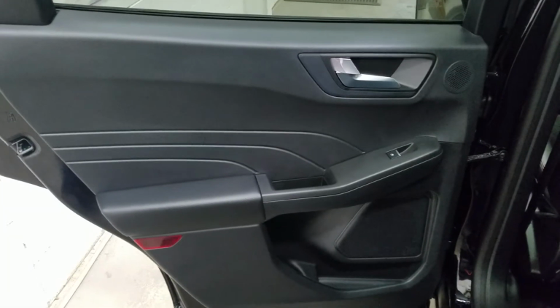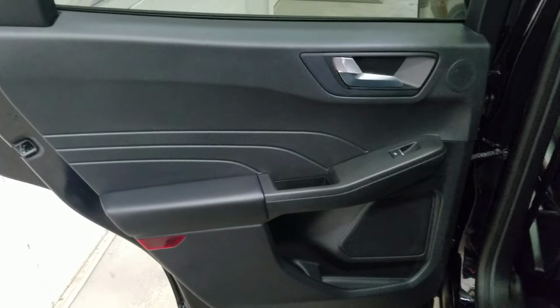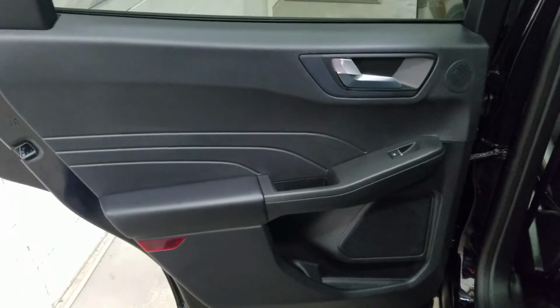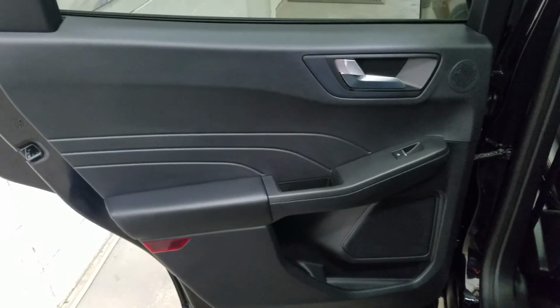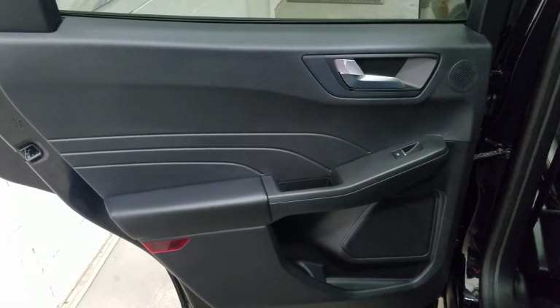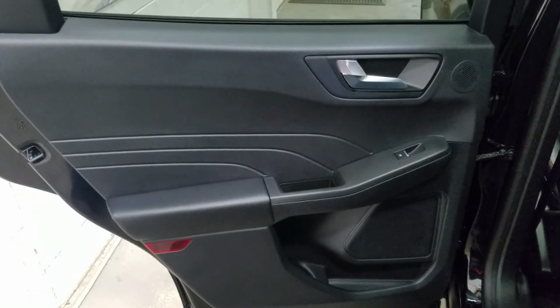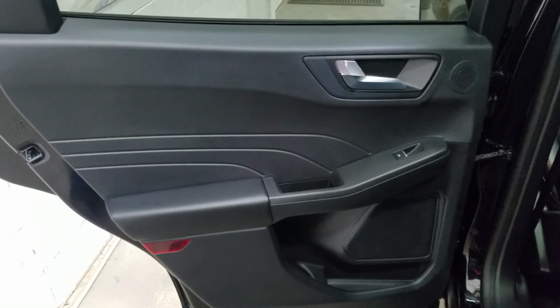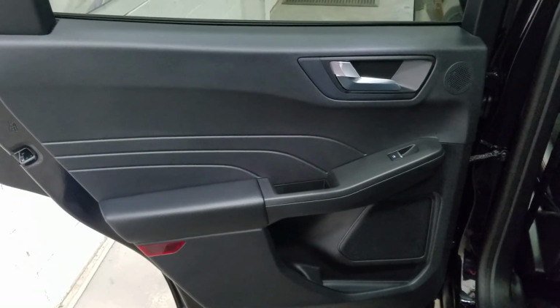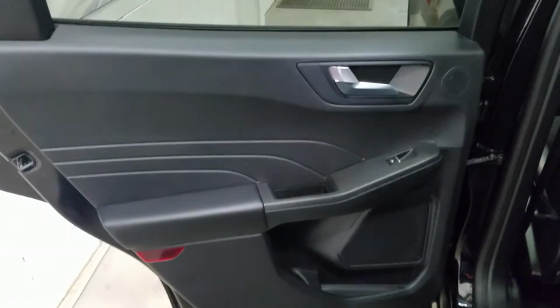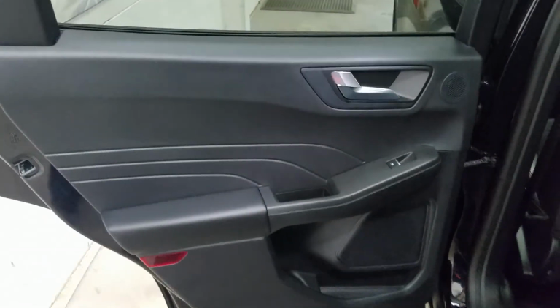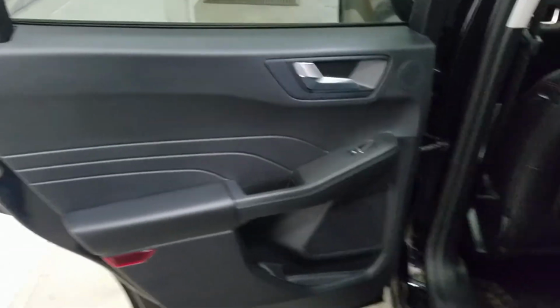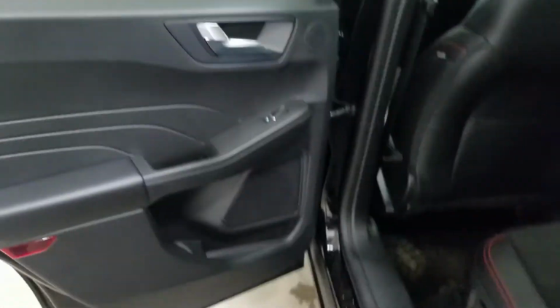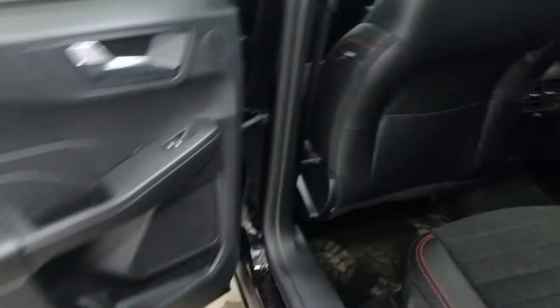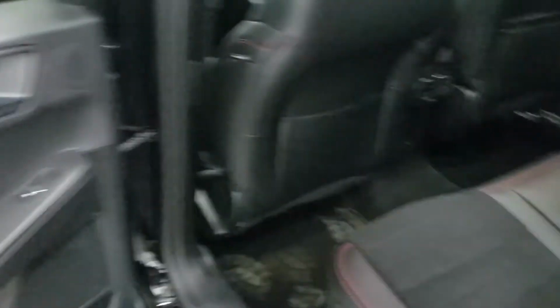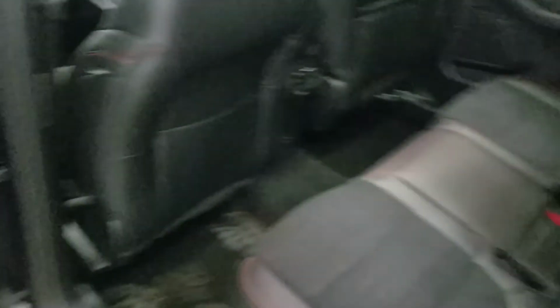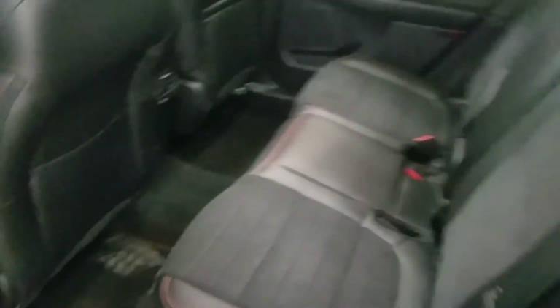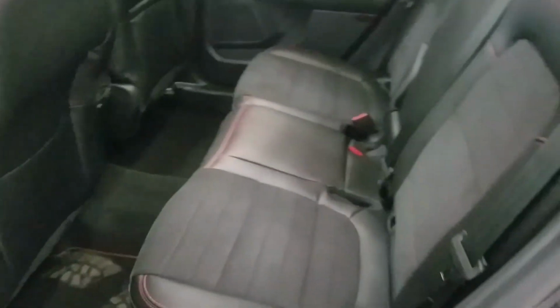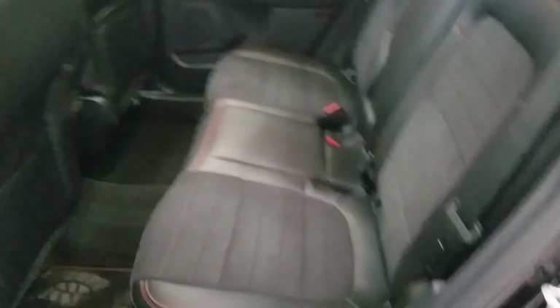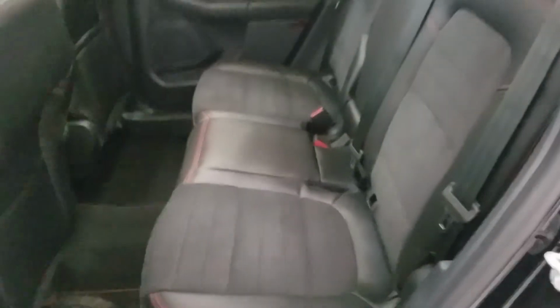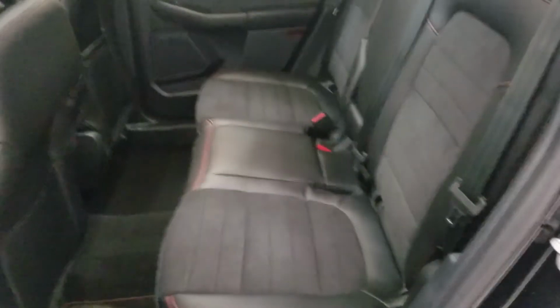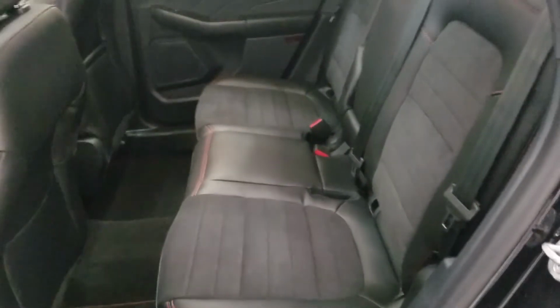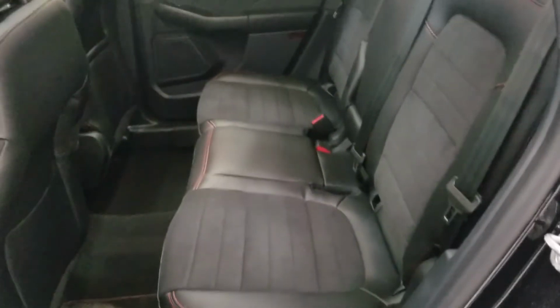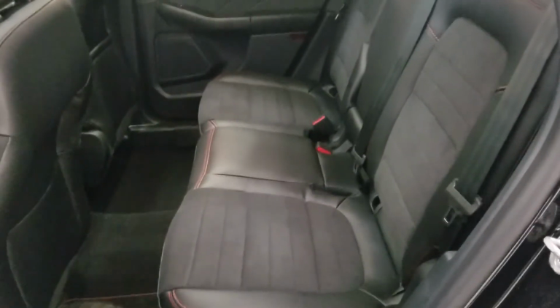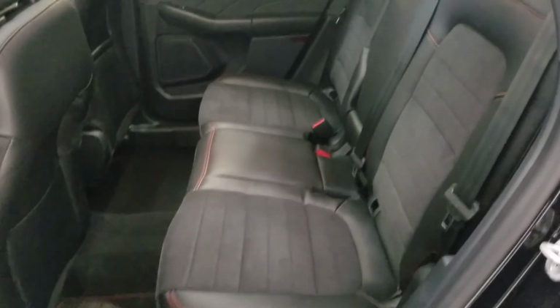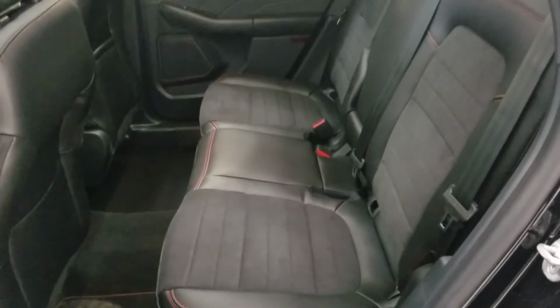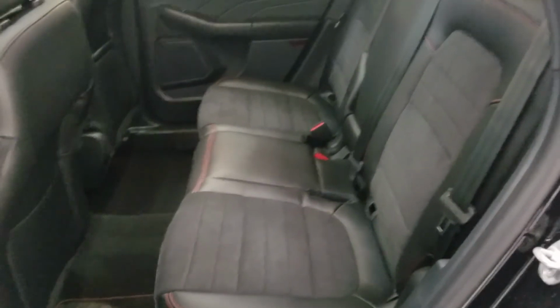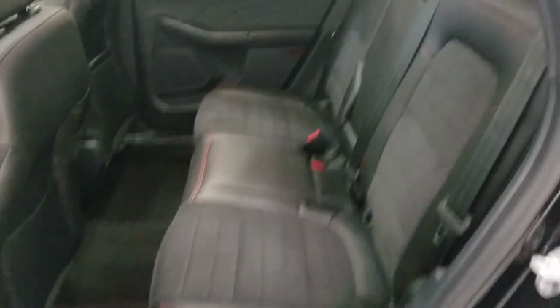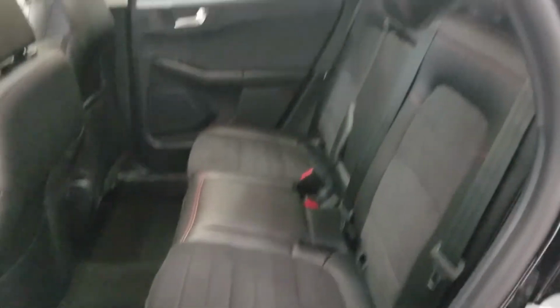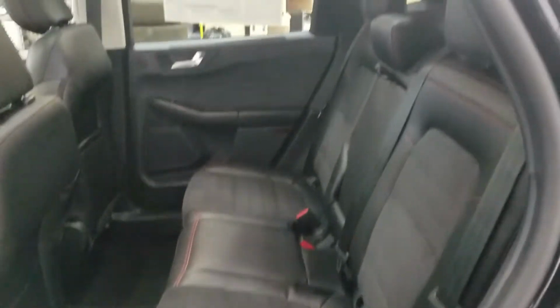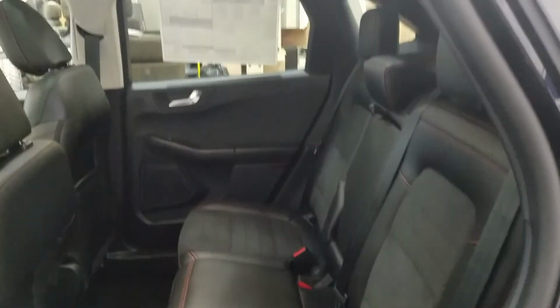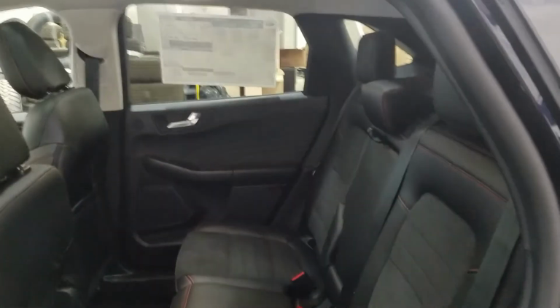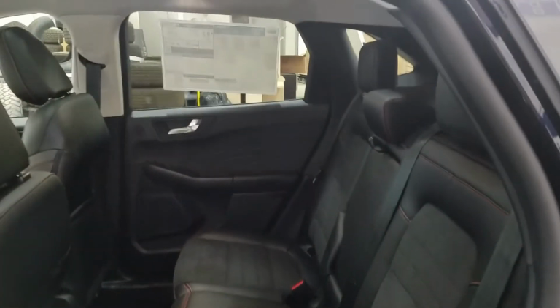At the rear we have door storage and power windows. Moving into the back of the cabin we have our lovely bench seating with plenty of leg room as well as head space.